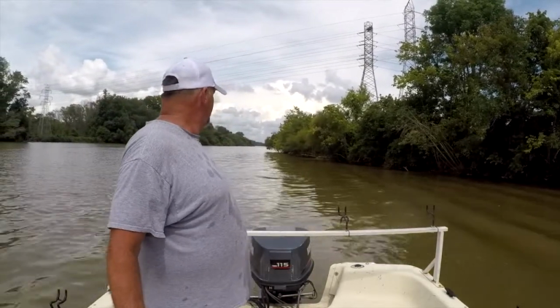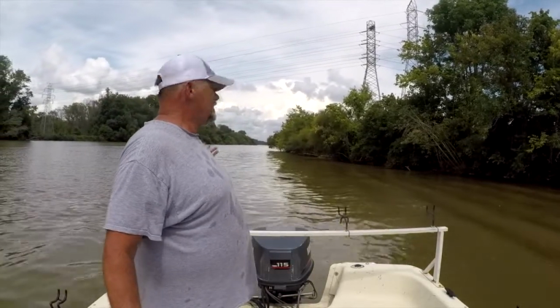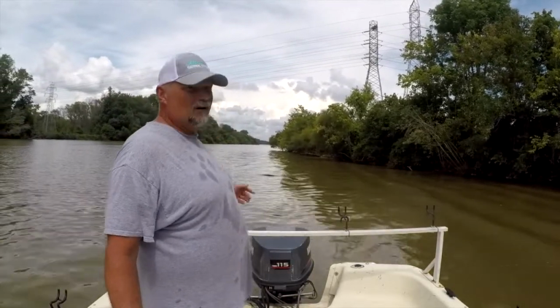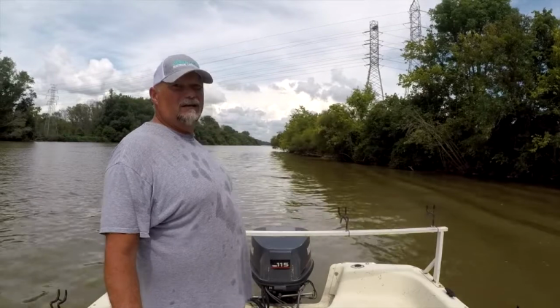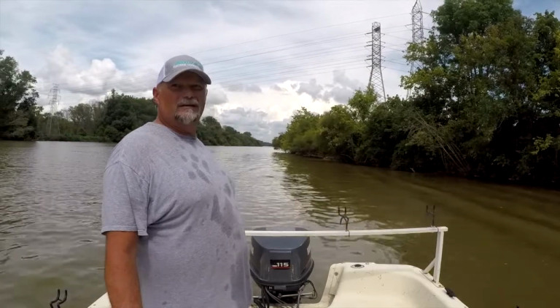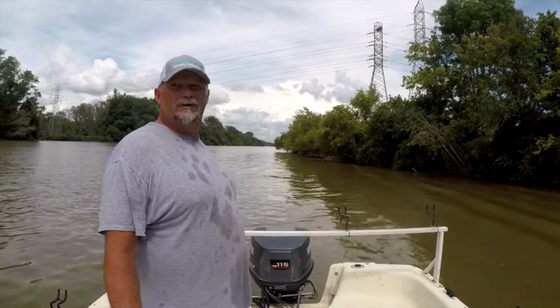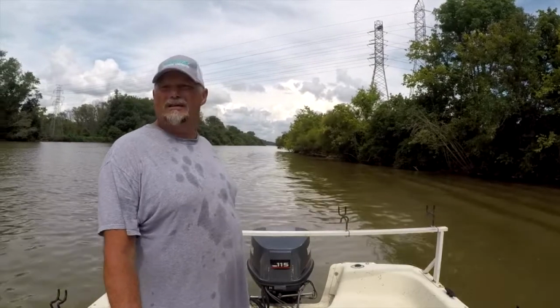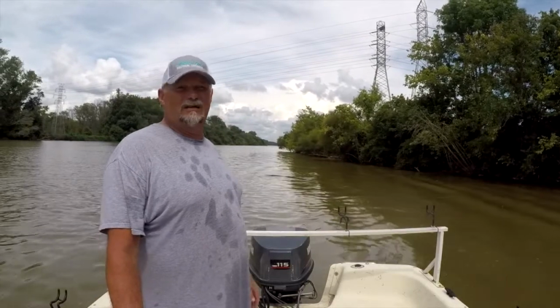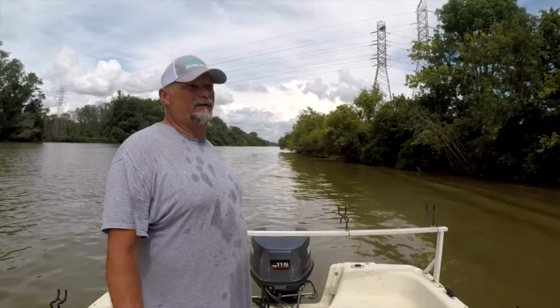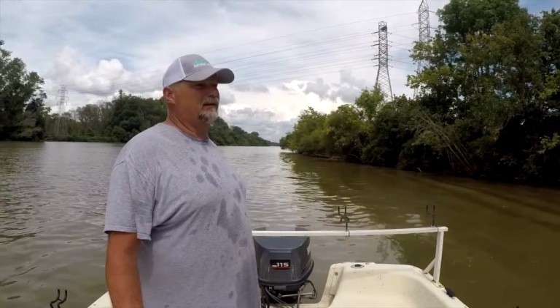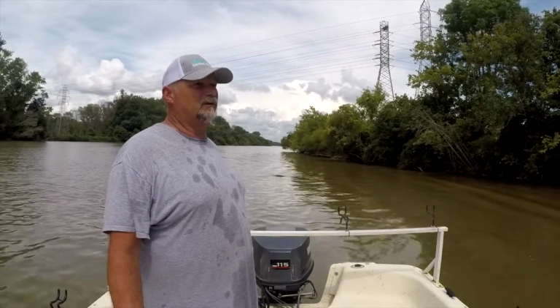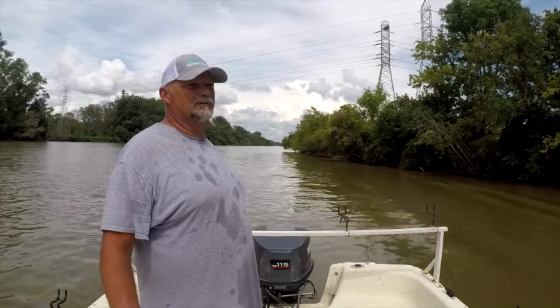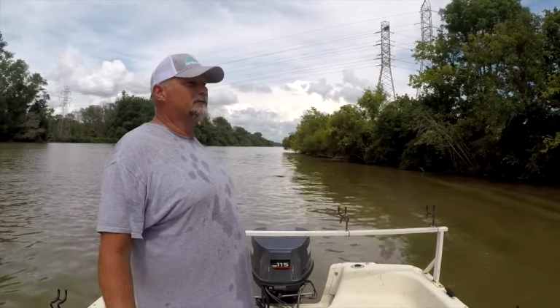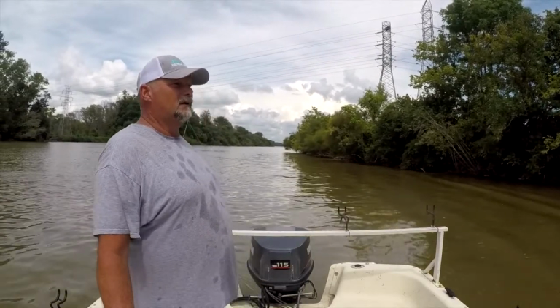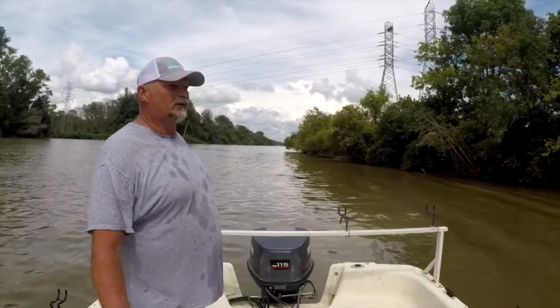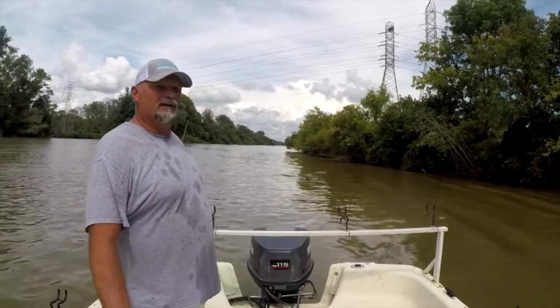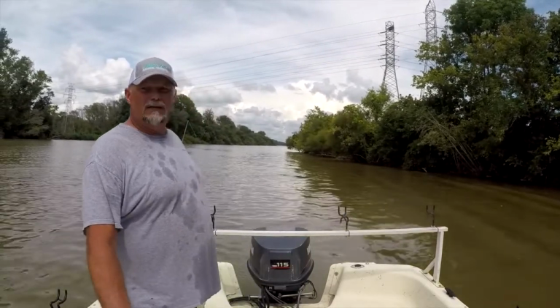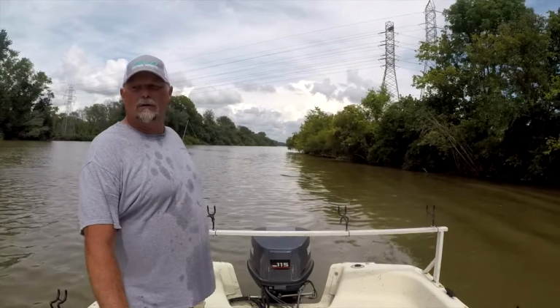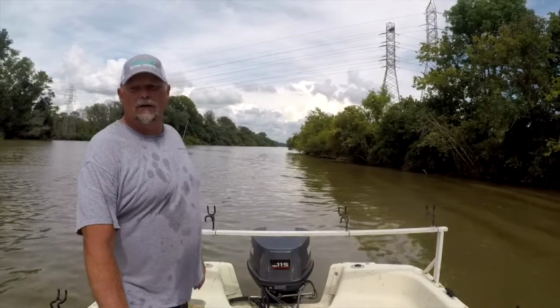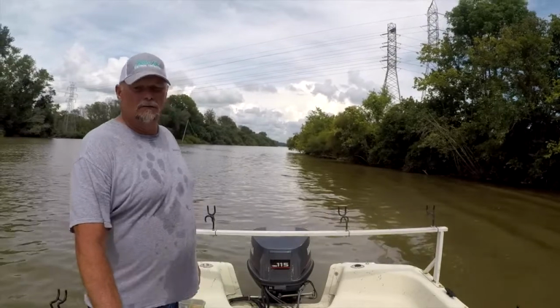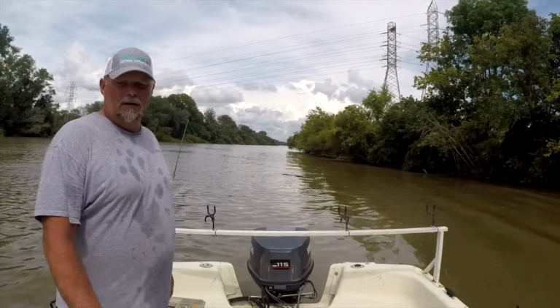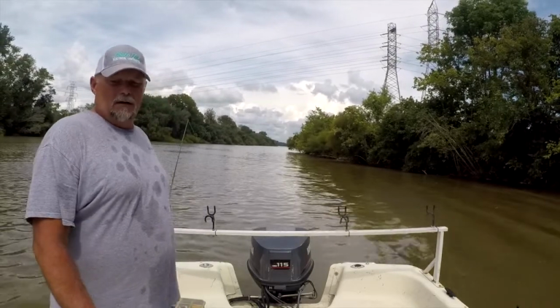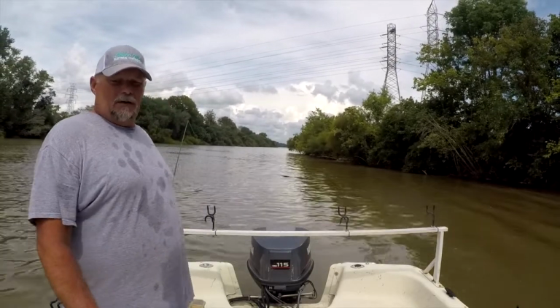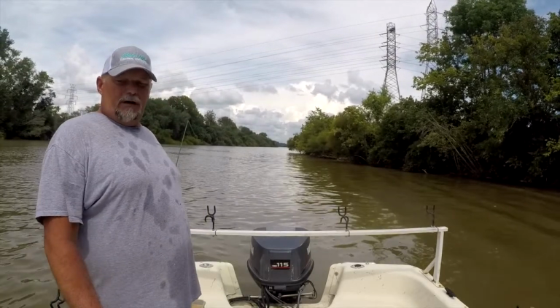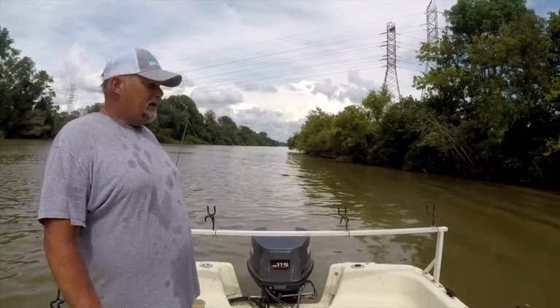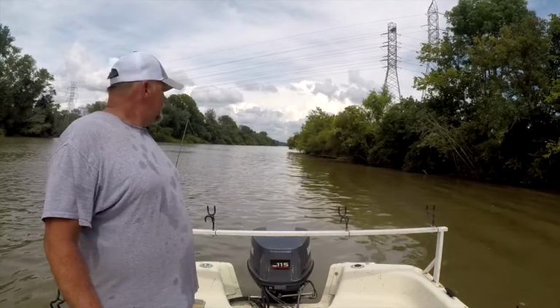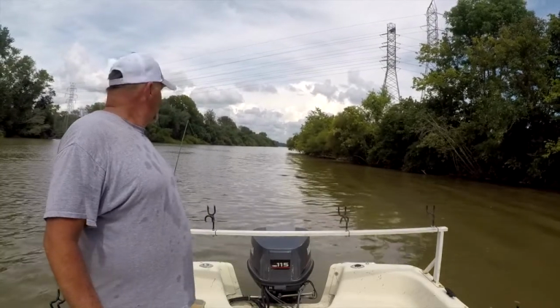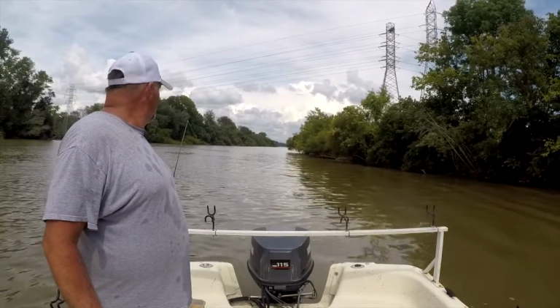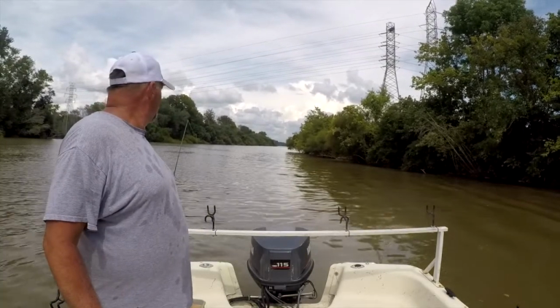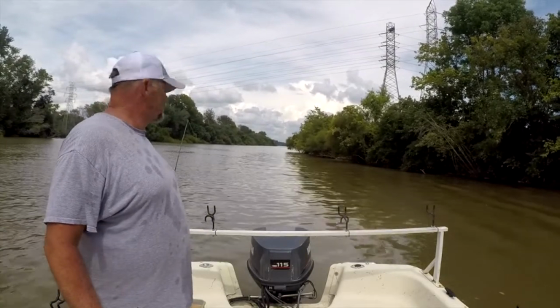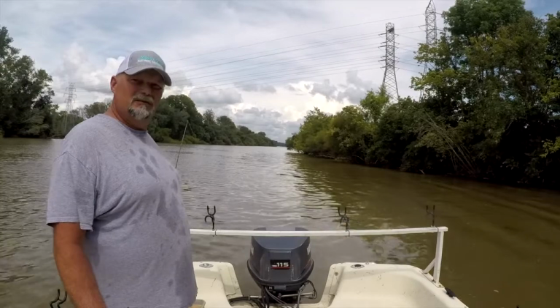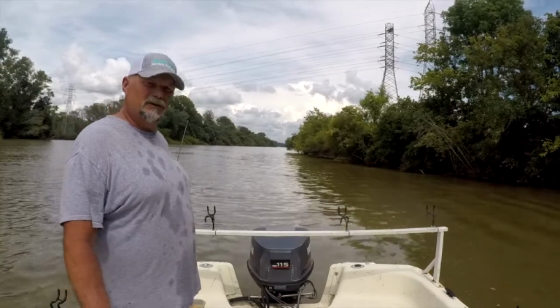It feeds High Rock Lake, and the deepest place I've seen in there is like 45 feet deep when the water is up. So we don't have a lot of deep water here, but we do have some catfish, so we're going to see what we can do.